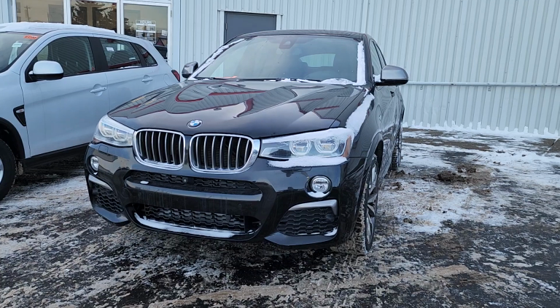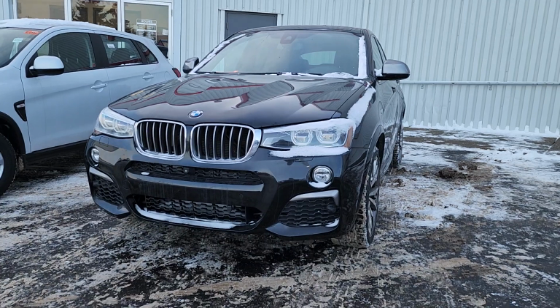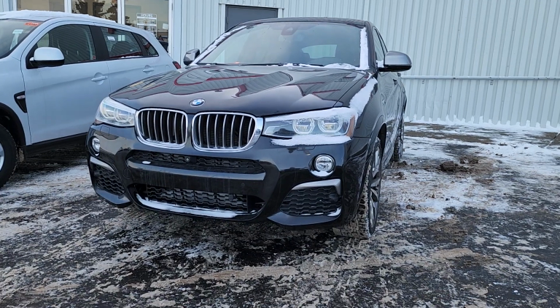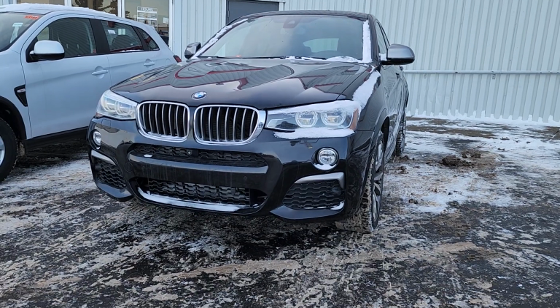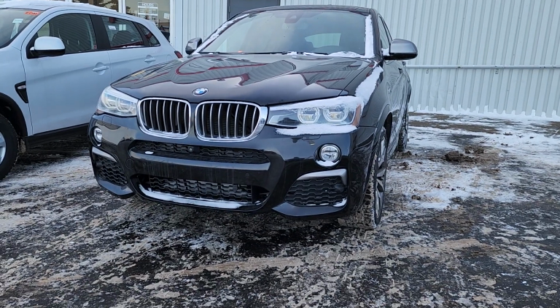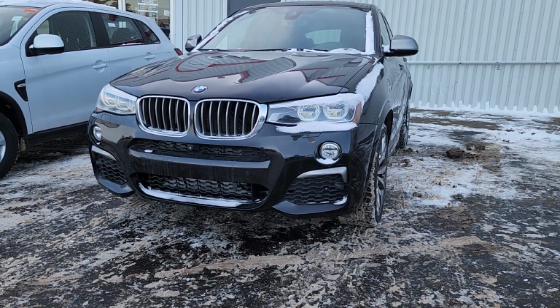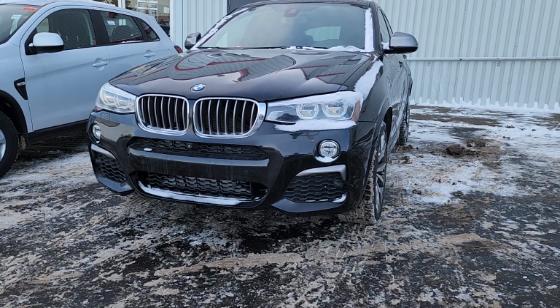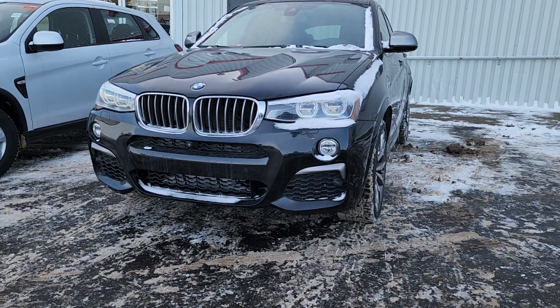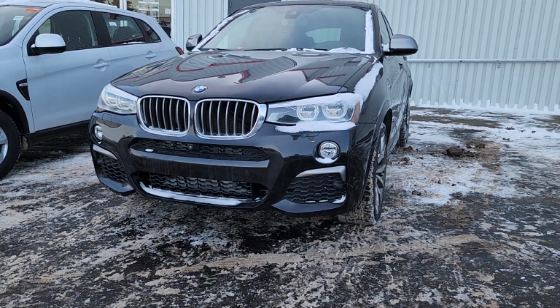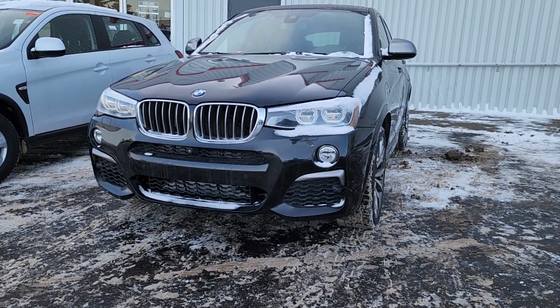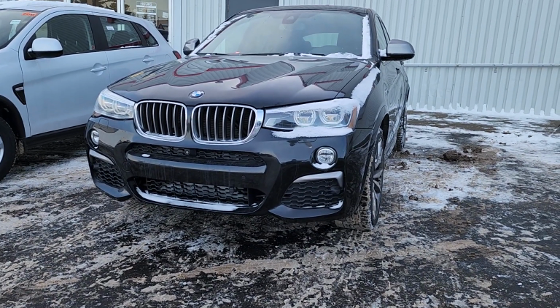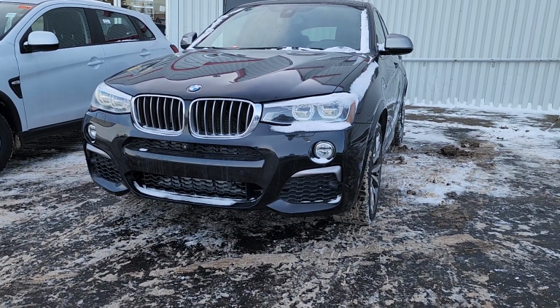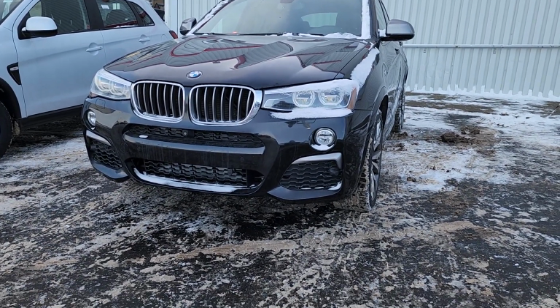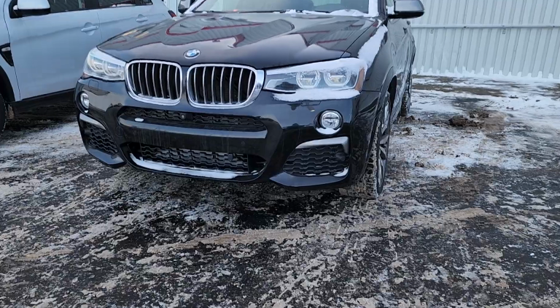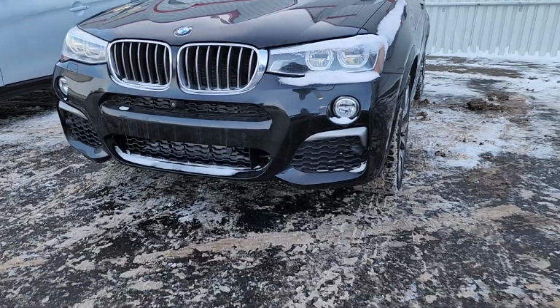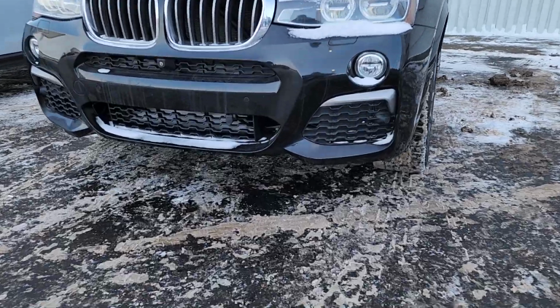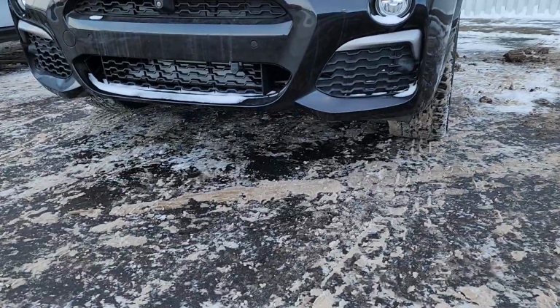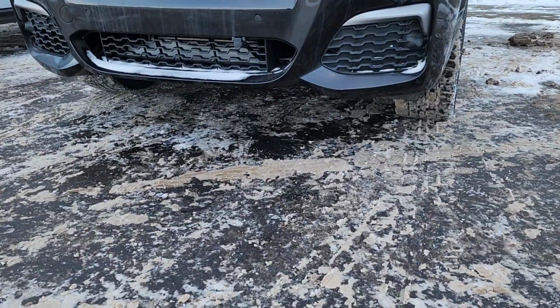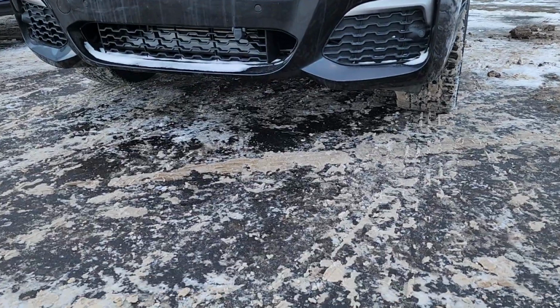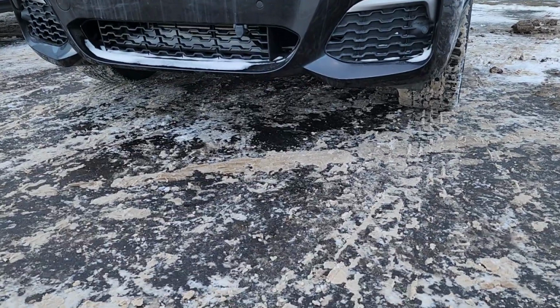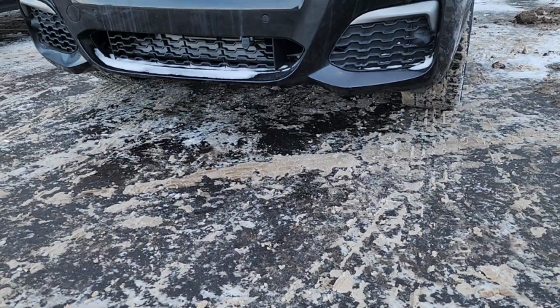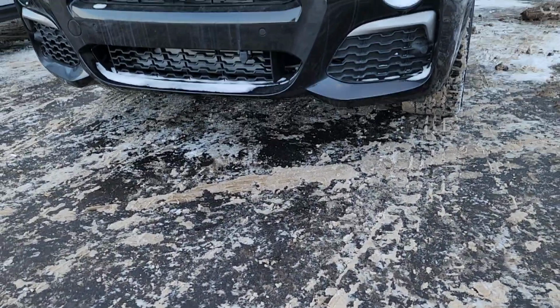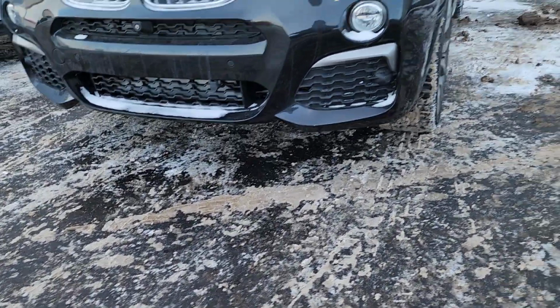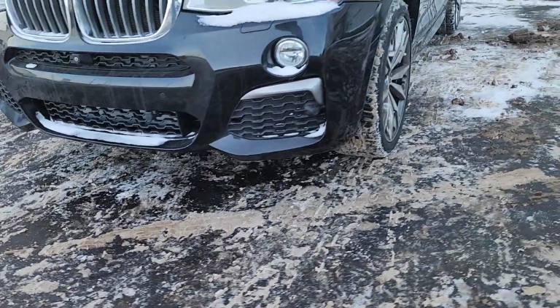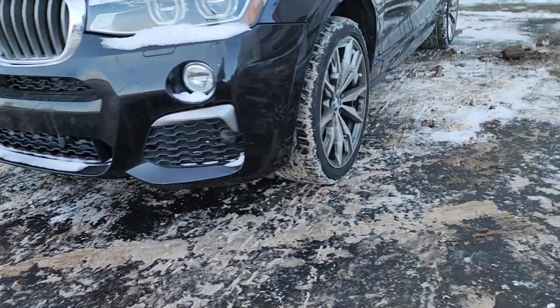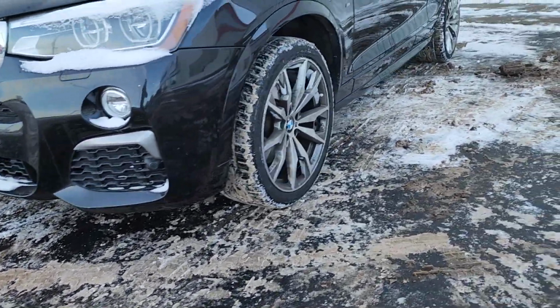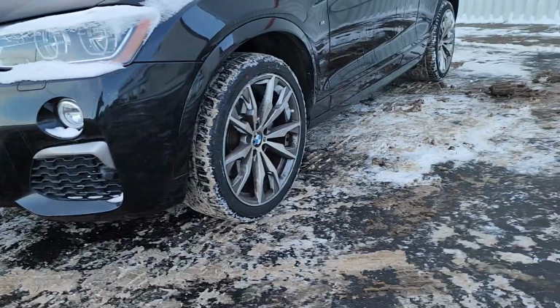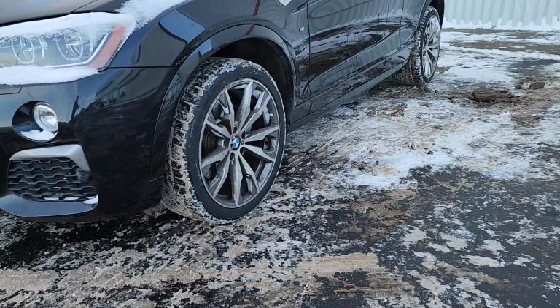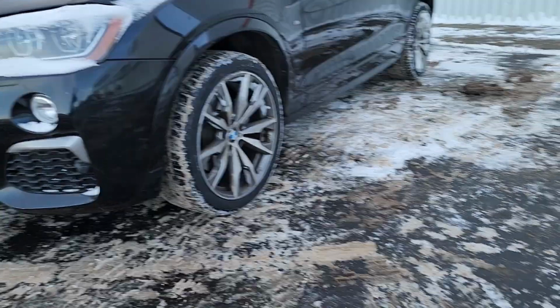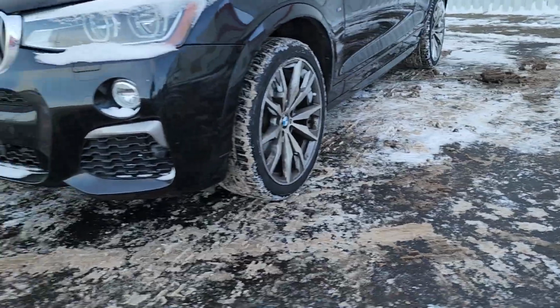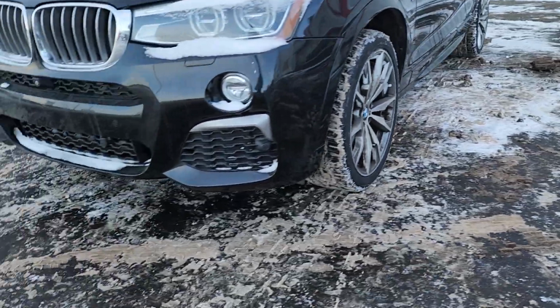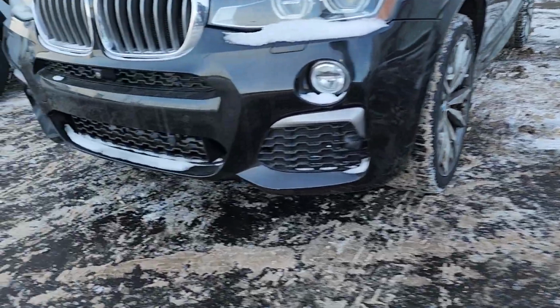Hey, Neil here at Cross Mitsubishi. Wanted to shoot a short video of this 2017 BMW X4. So you can see it's got good front clearance, side clearance — yeah, it sits a bit higher which is really nice.